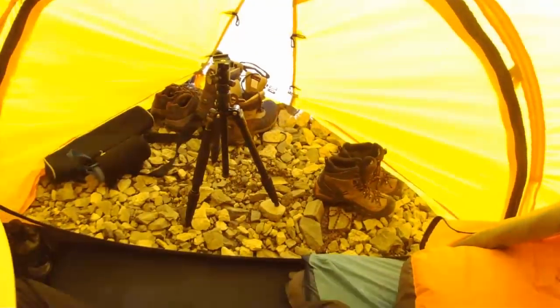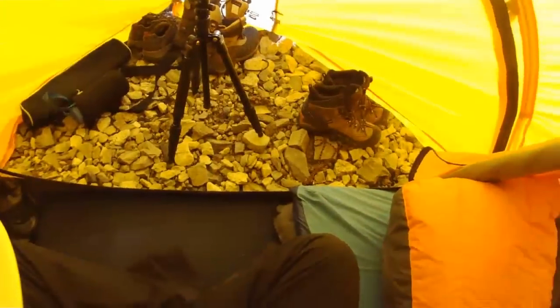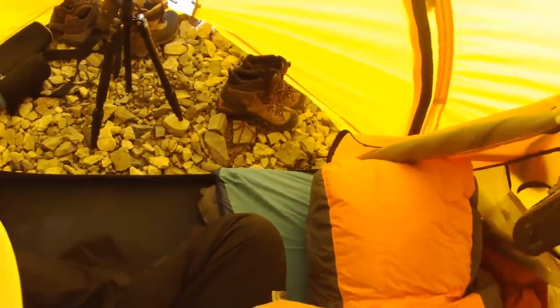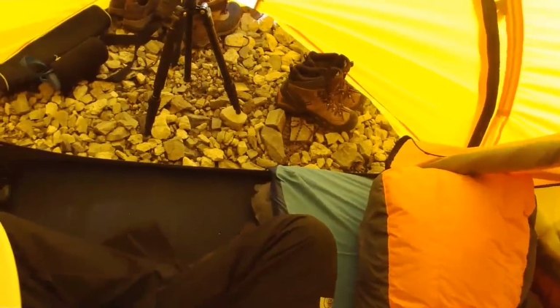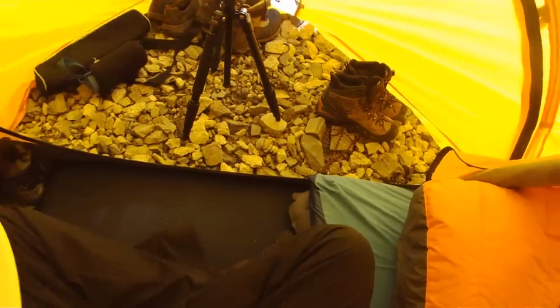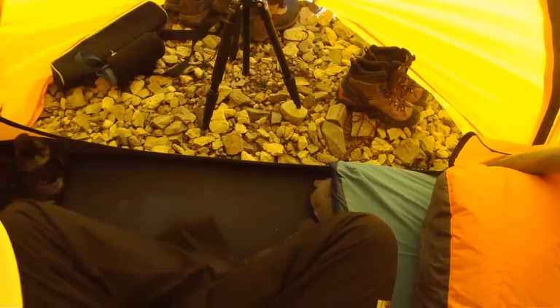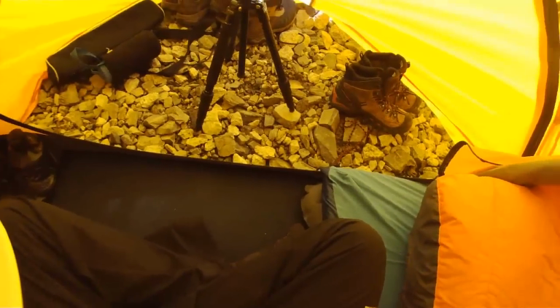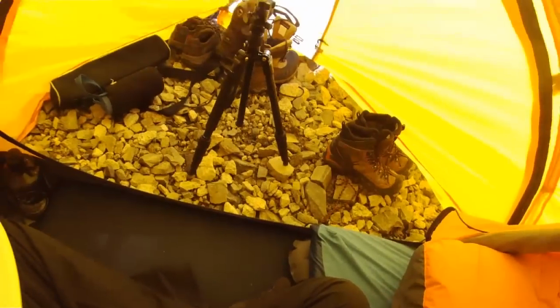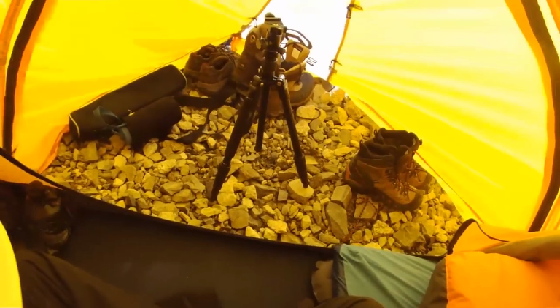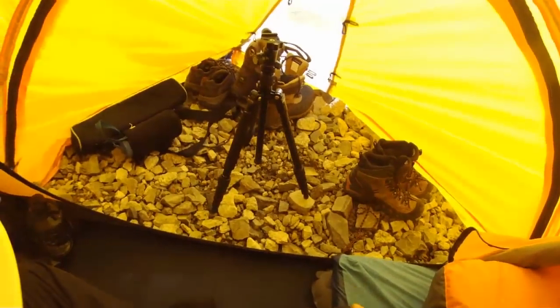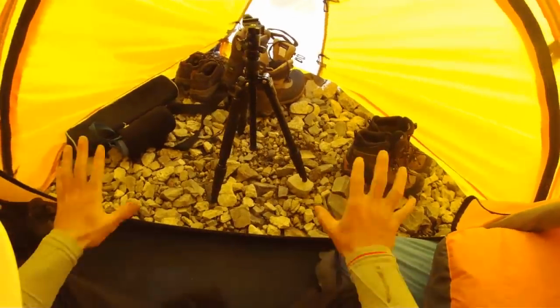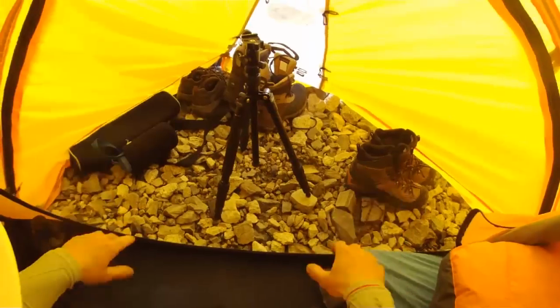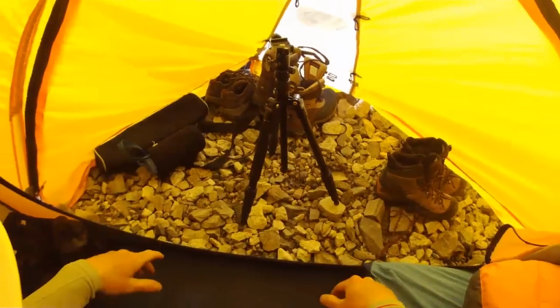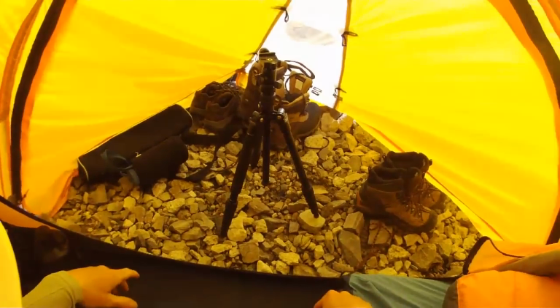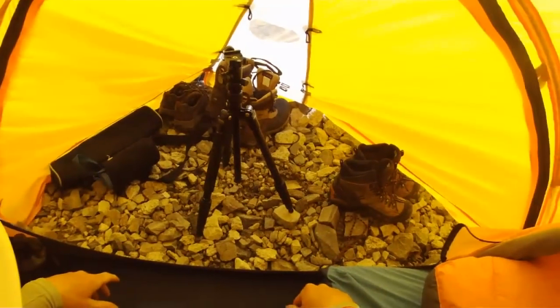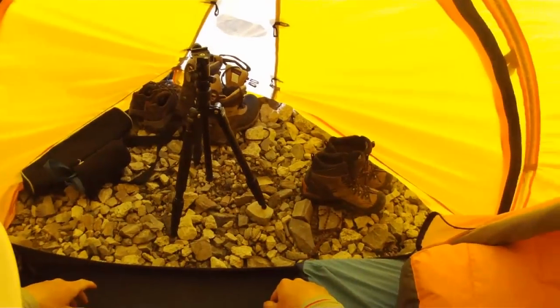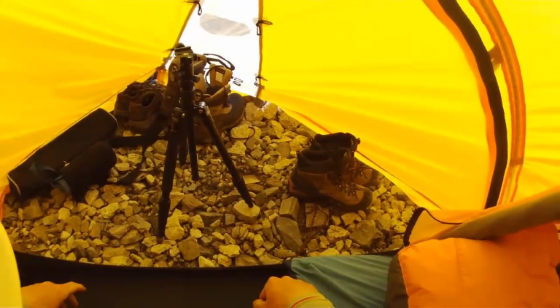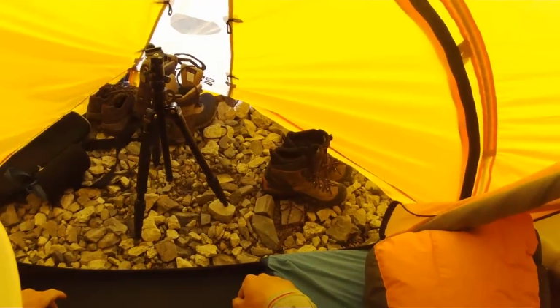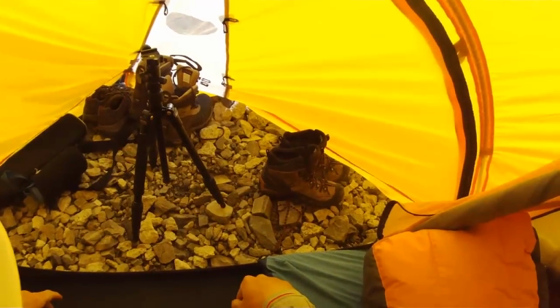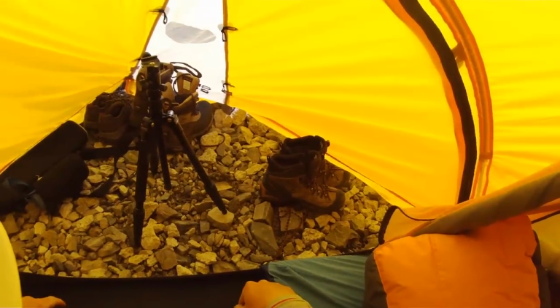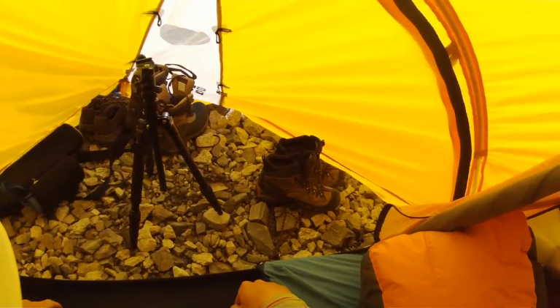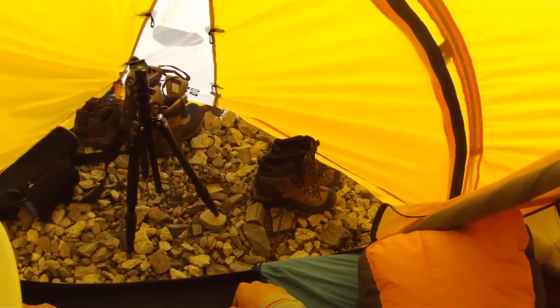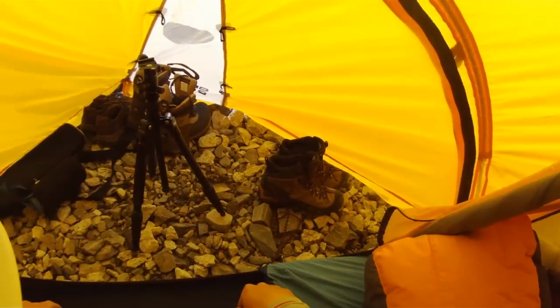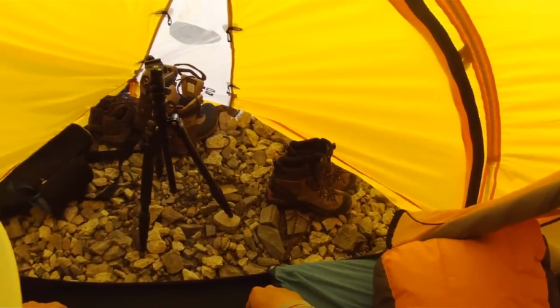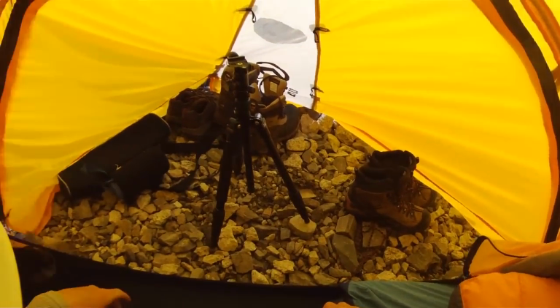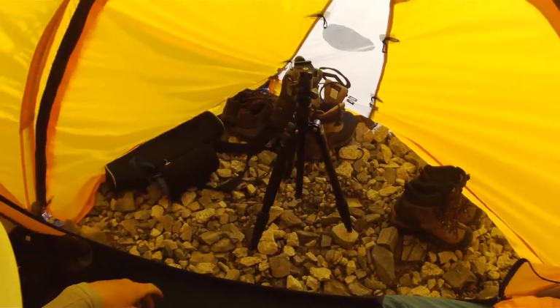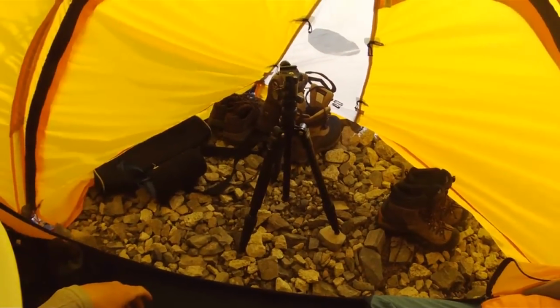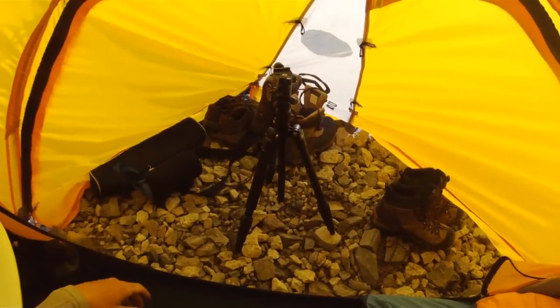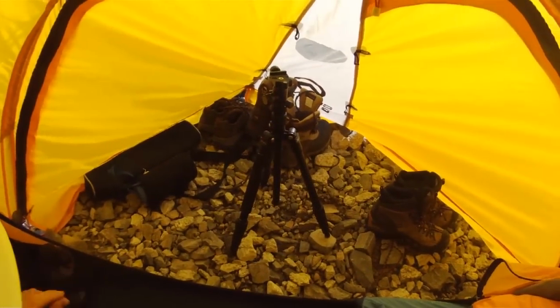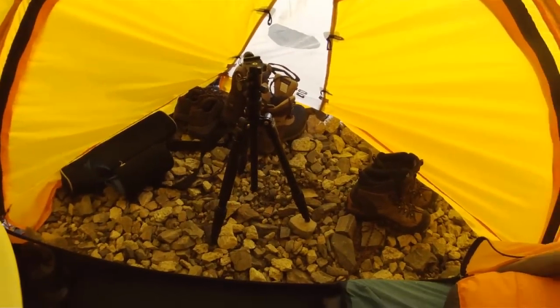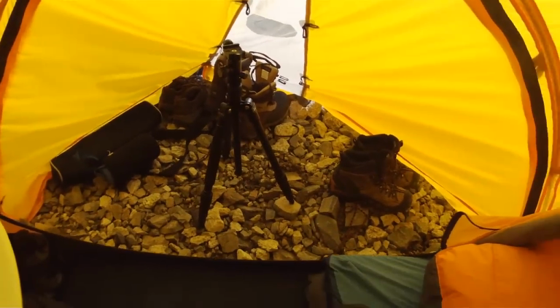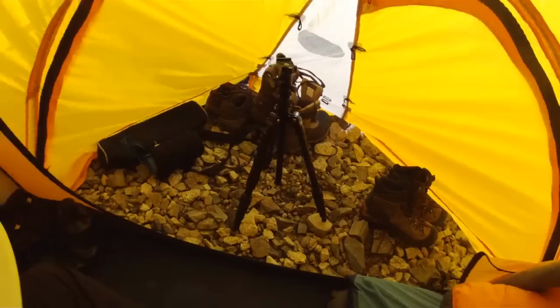Here's the front of my tent. This is my vestibule where I keep all my boots and wet things that need to dry out — stuff that shouldn't go in my tent basically.